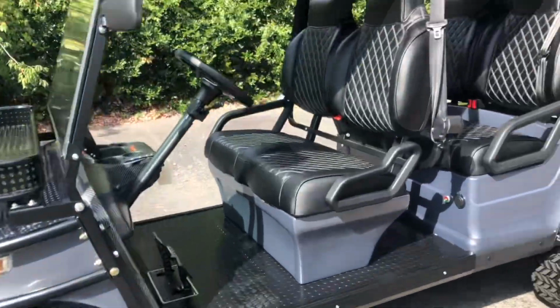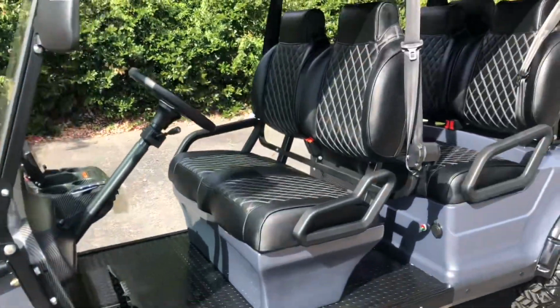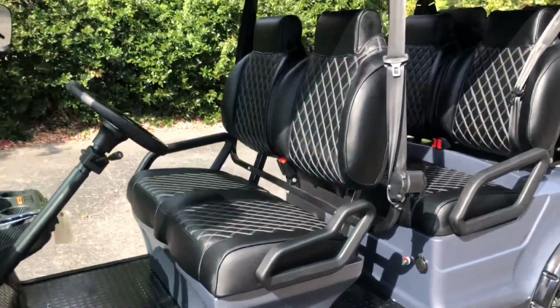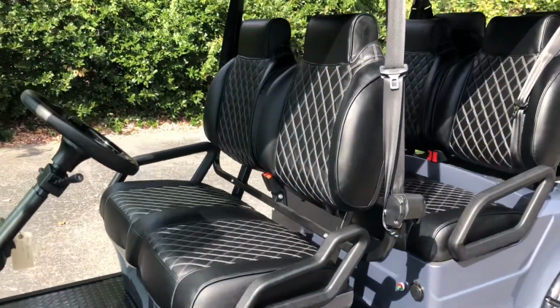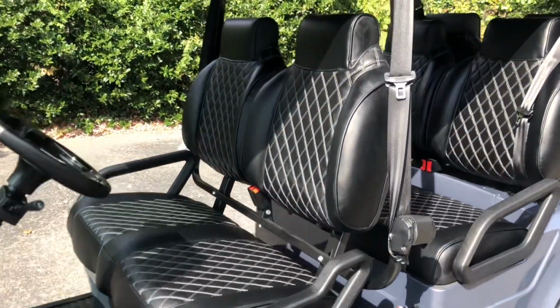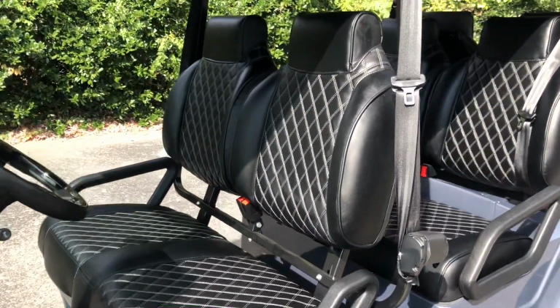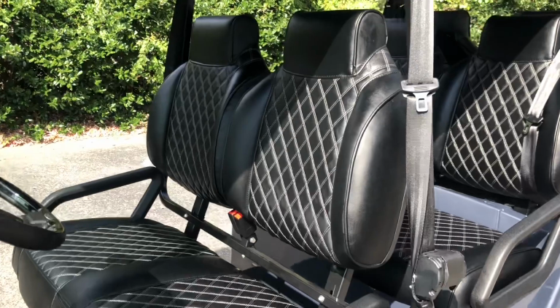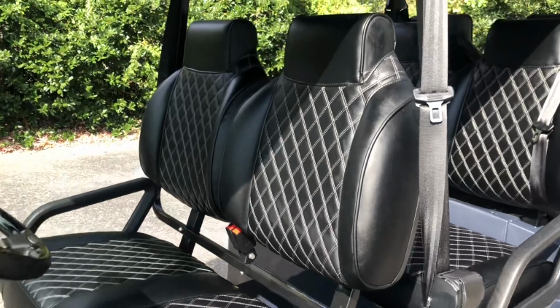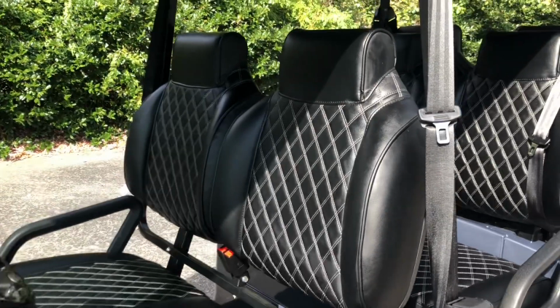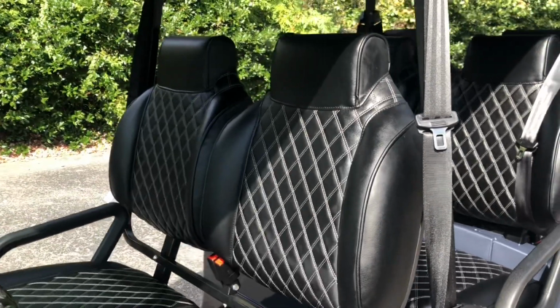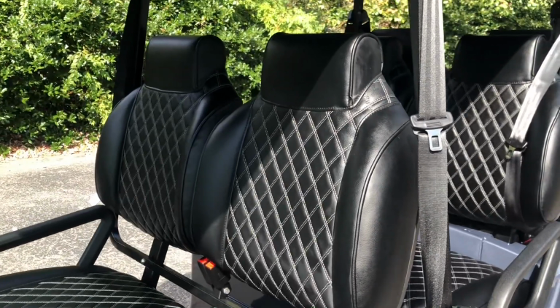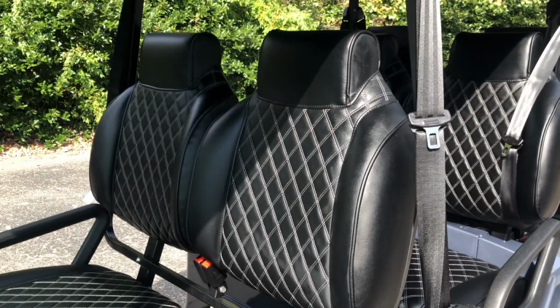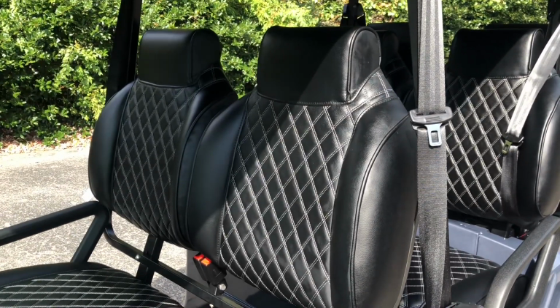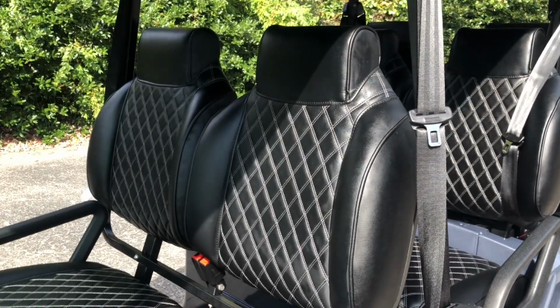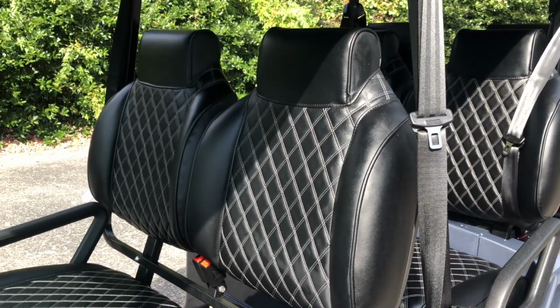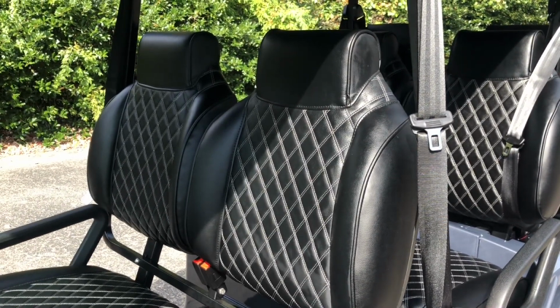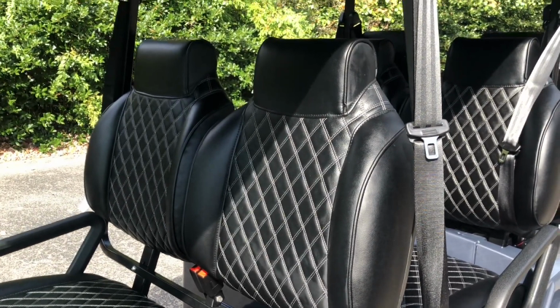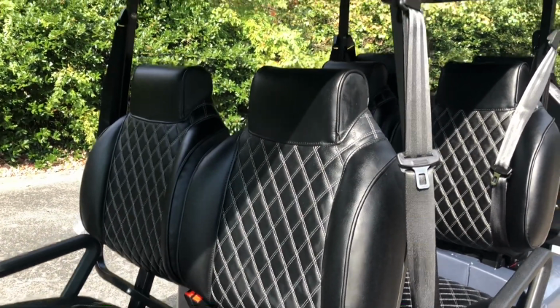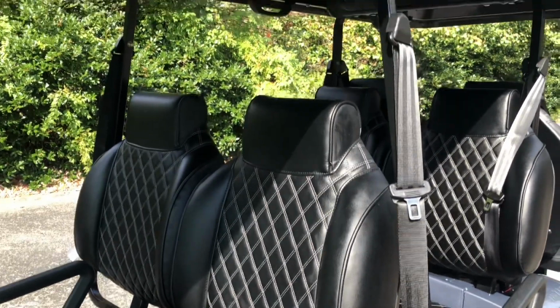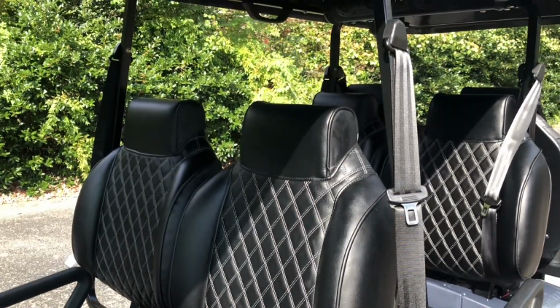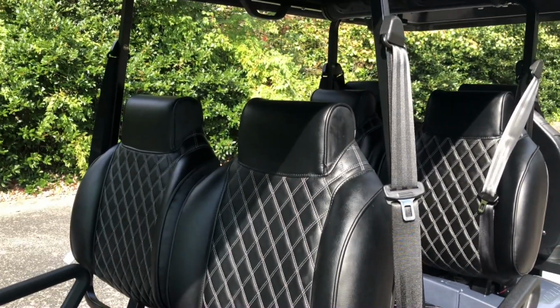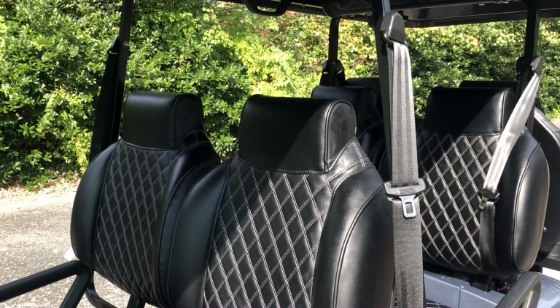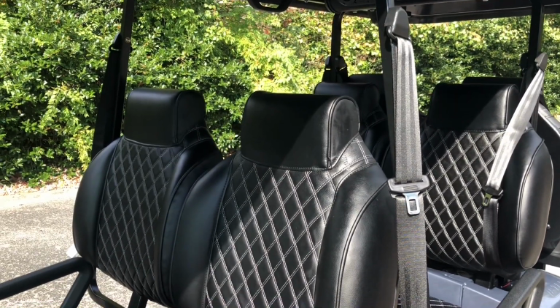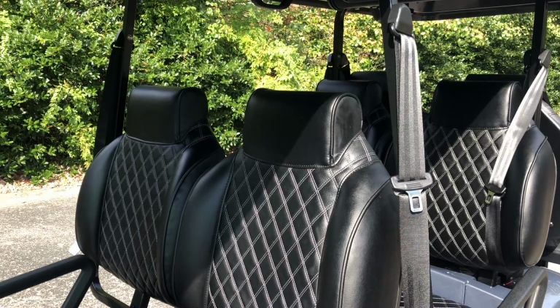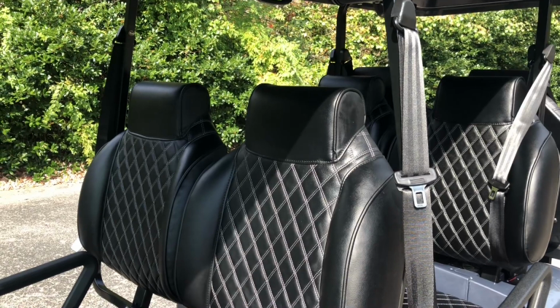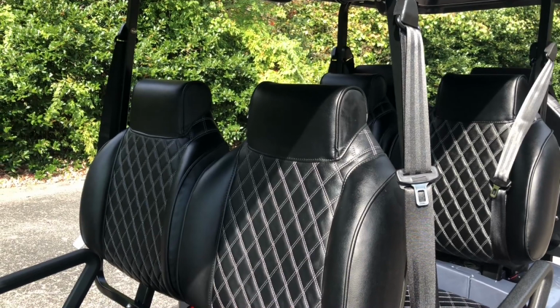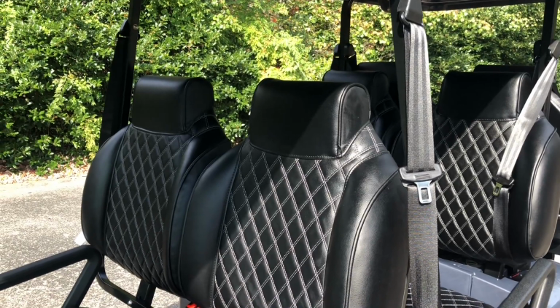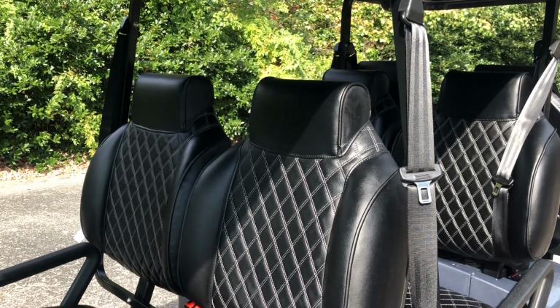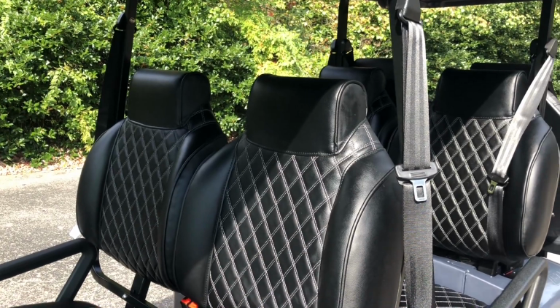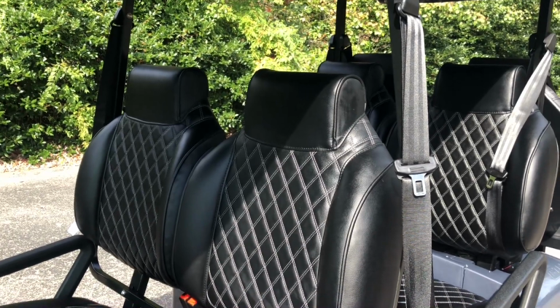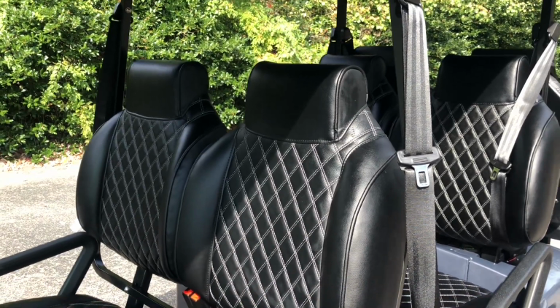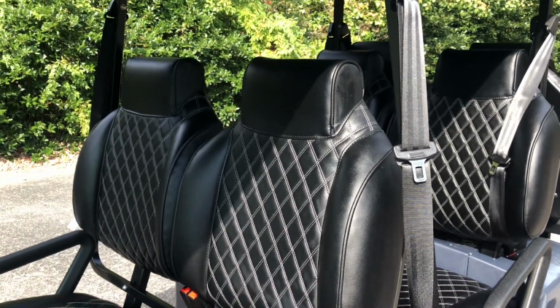It has premium high-backed diamond stitch seating. The seat belts are over-the-shoulder seat belts as opposed to lap belts that you'll find on most golf carts.